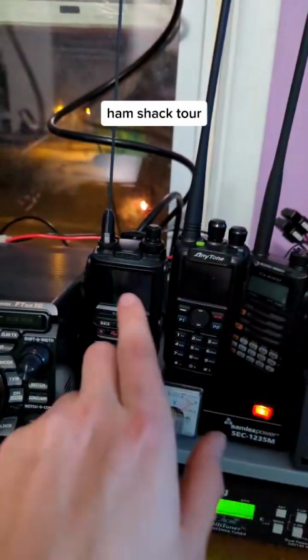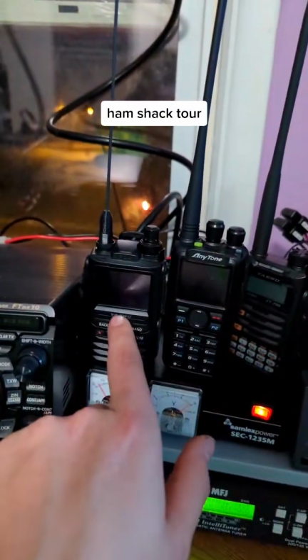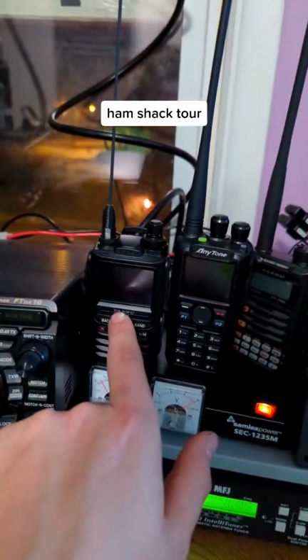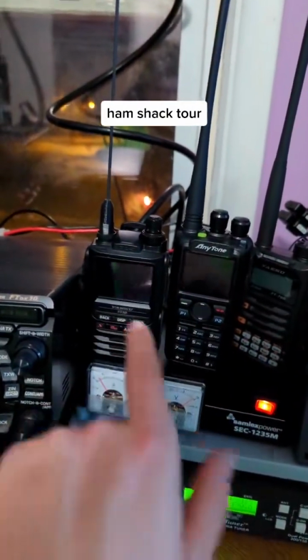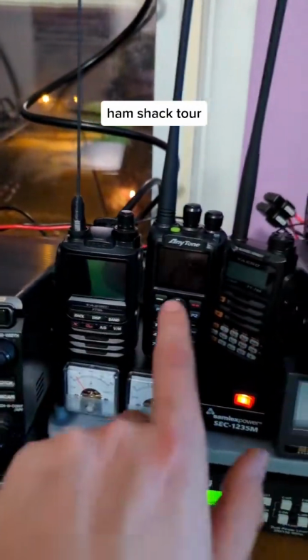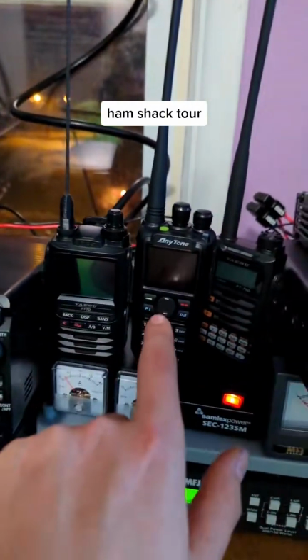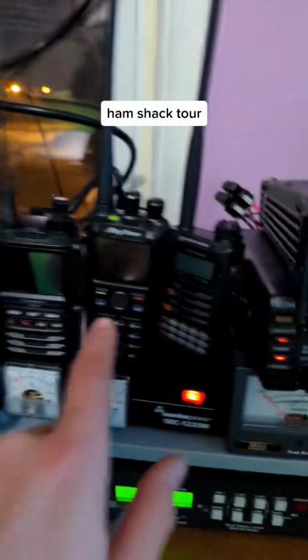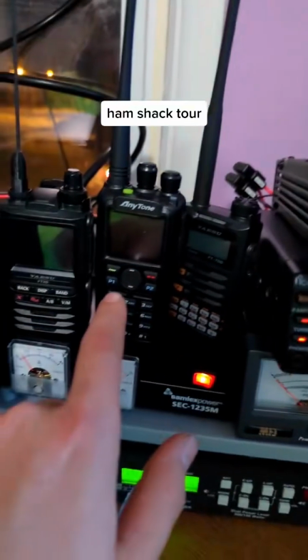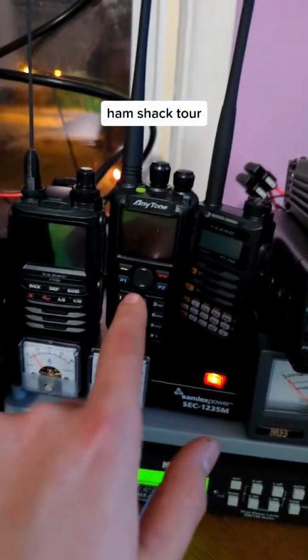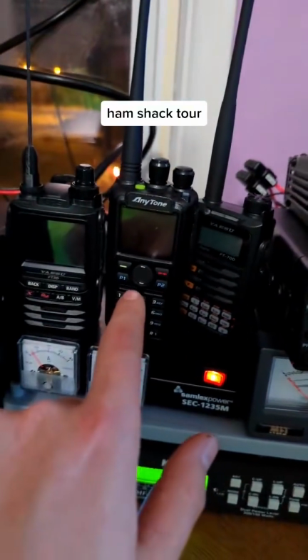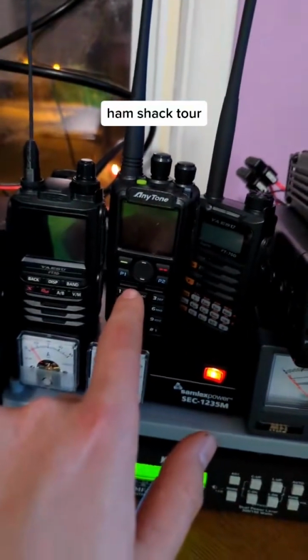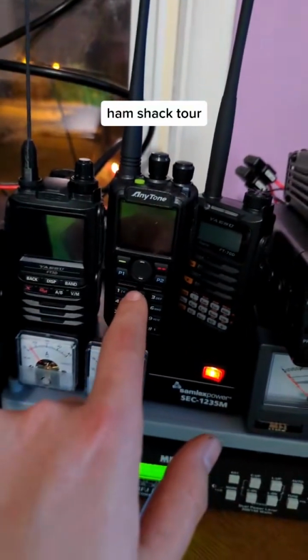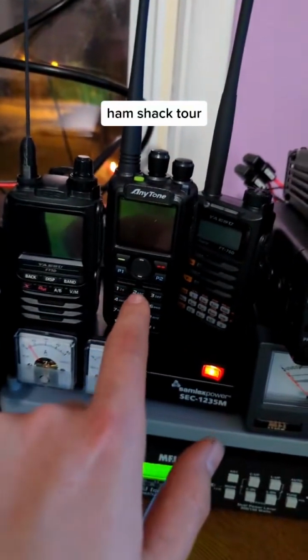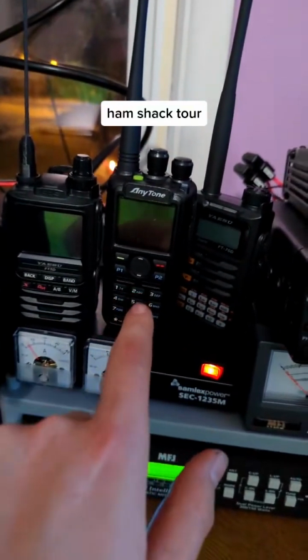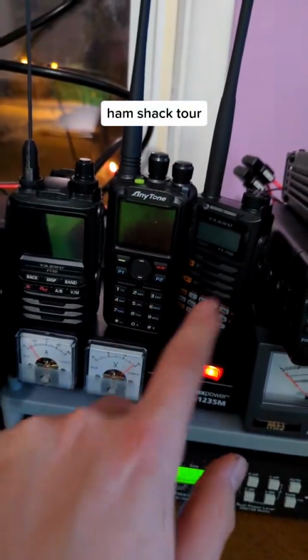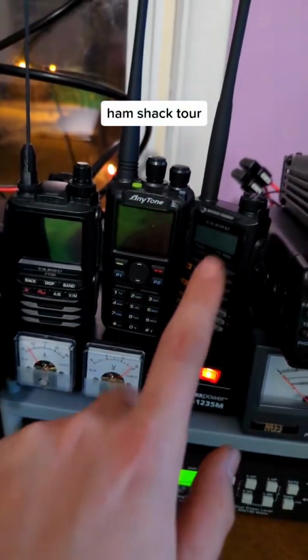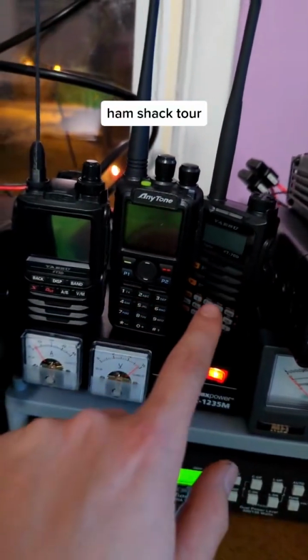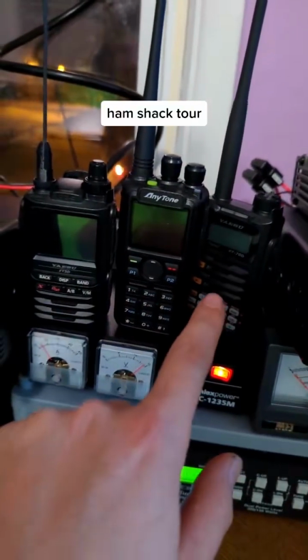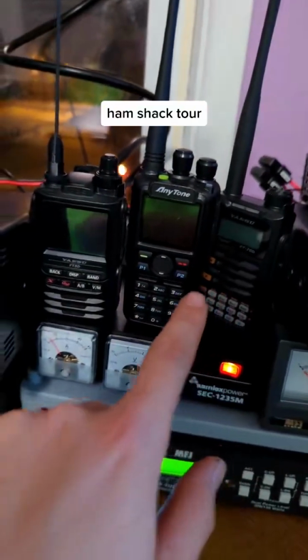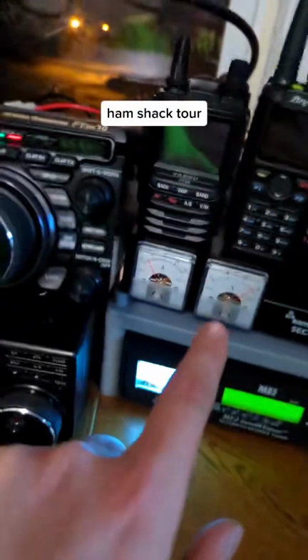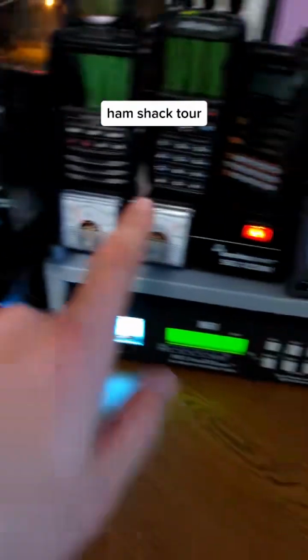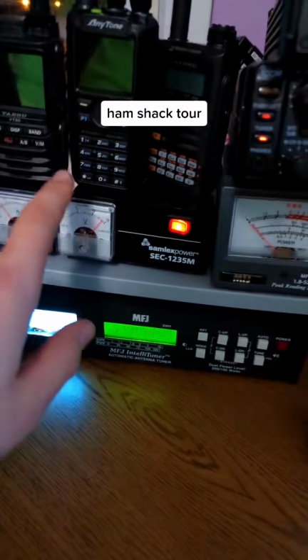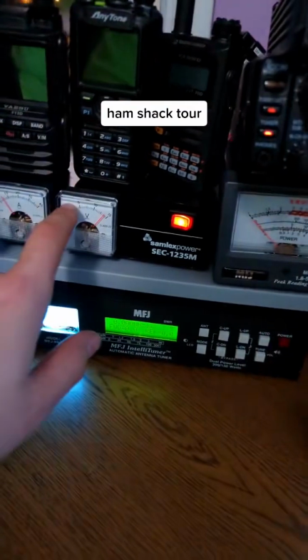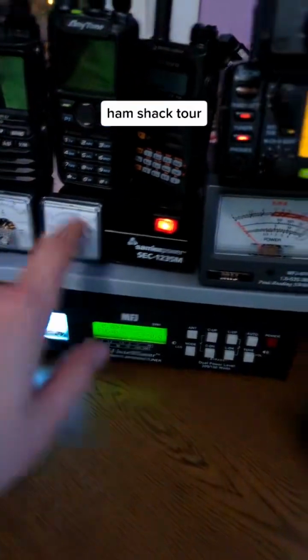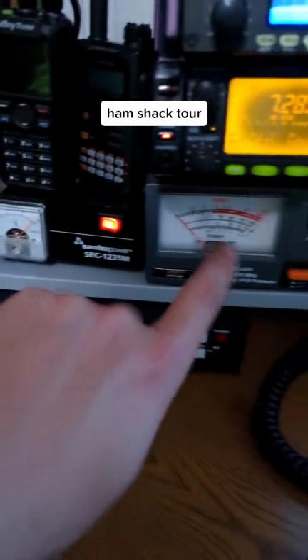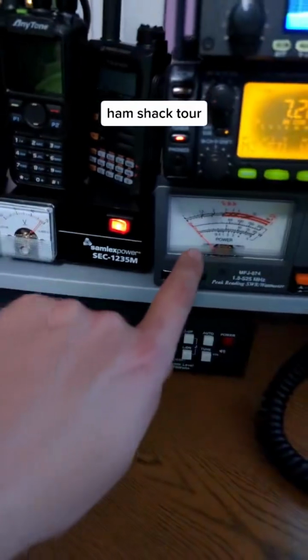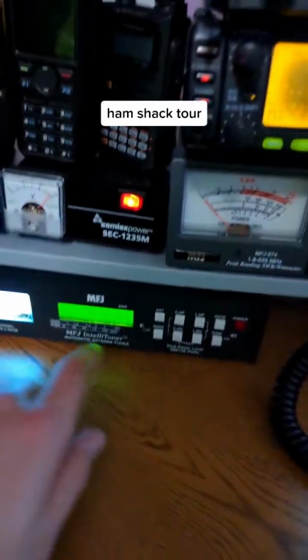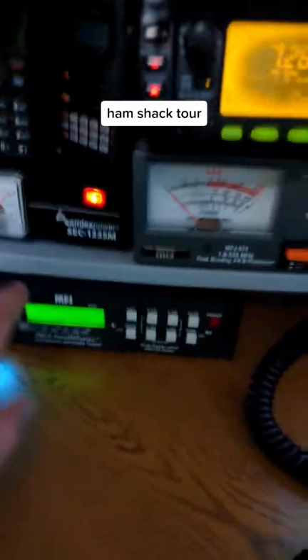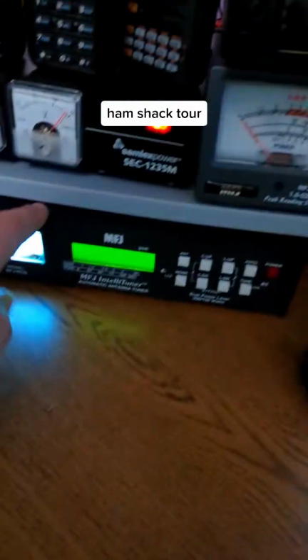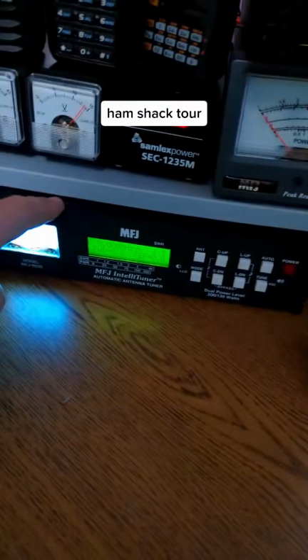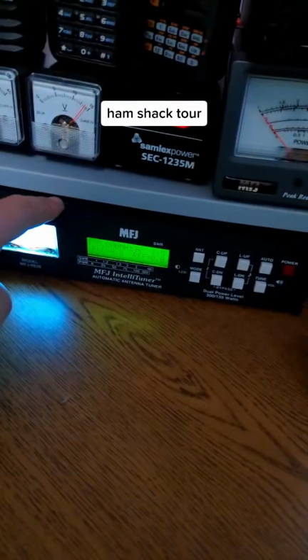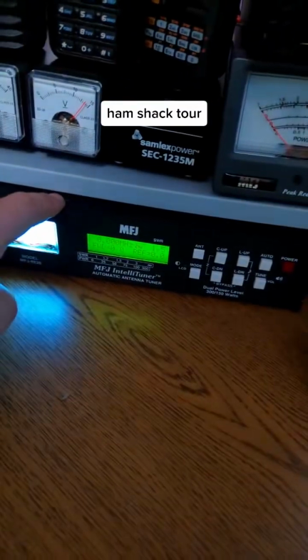Yaesu FT-3DR, Anytone 878.2+, Yaesu FT-70D. Got my power supply, got my meter, got my MFJ antenna tuner.